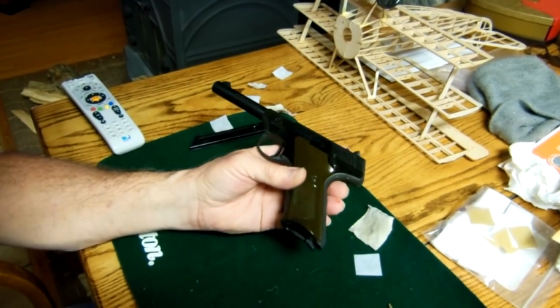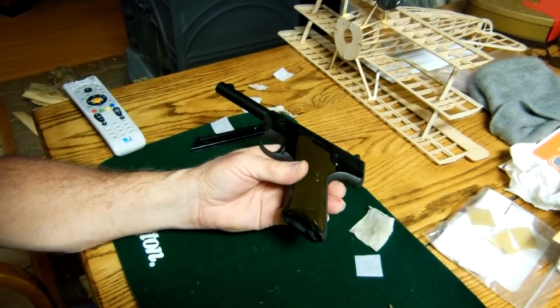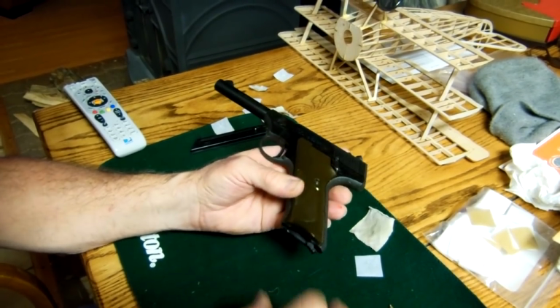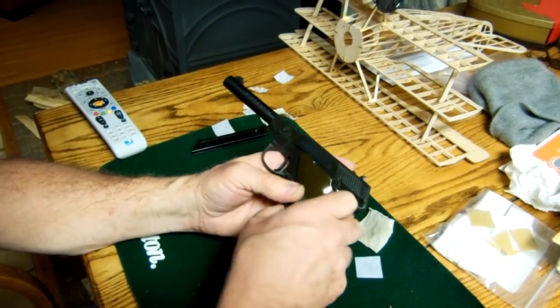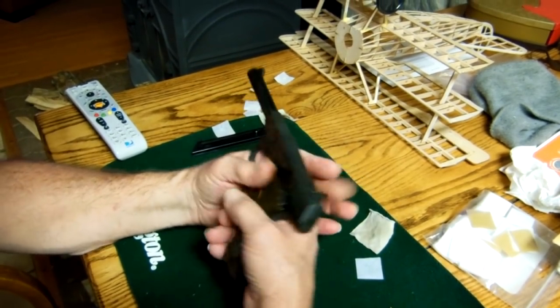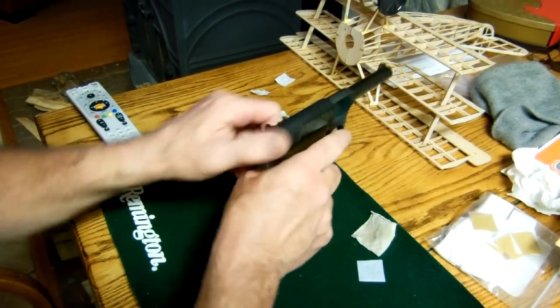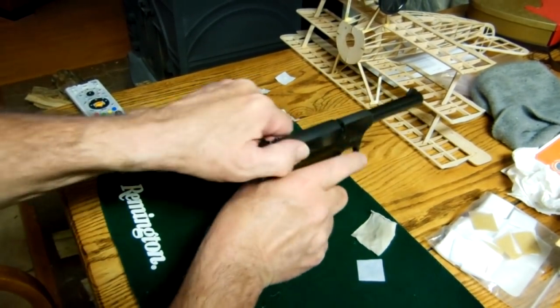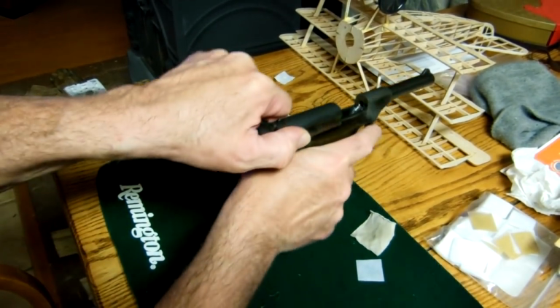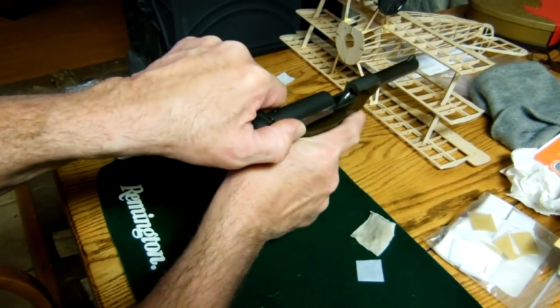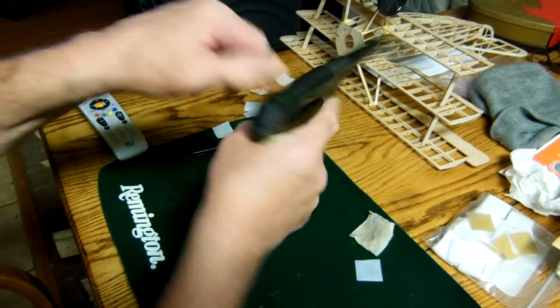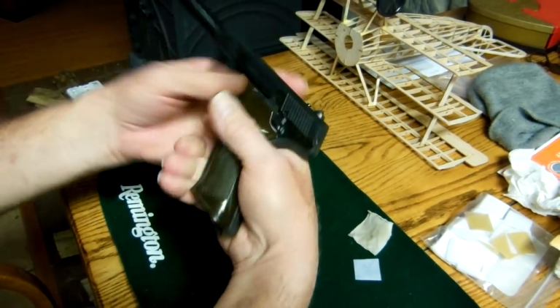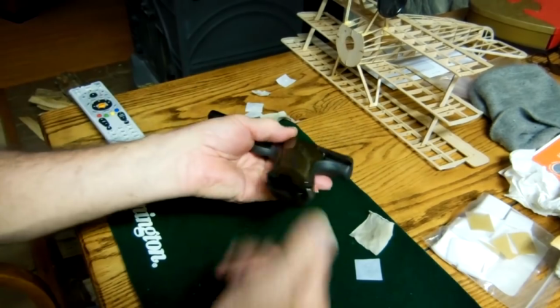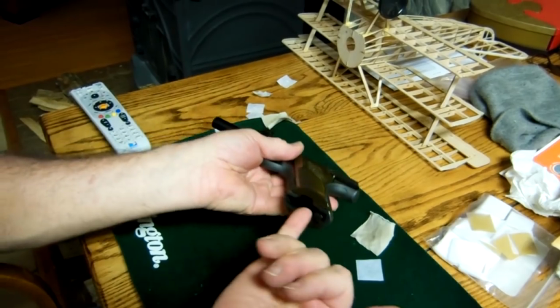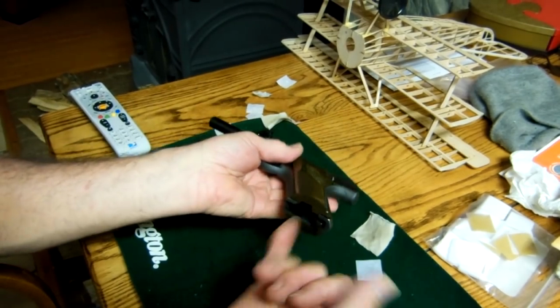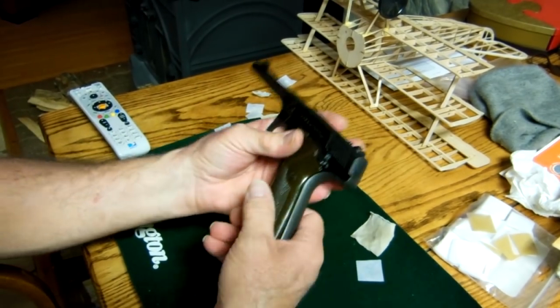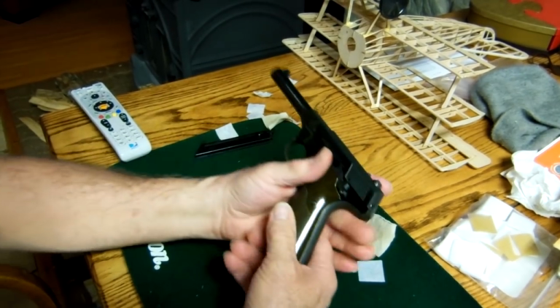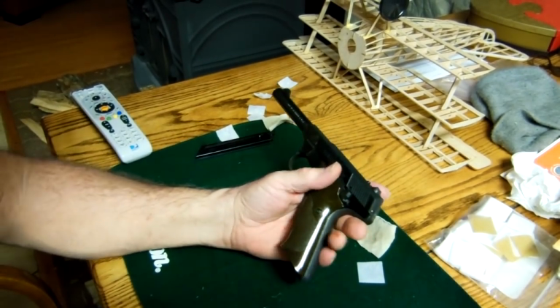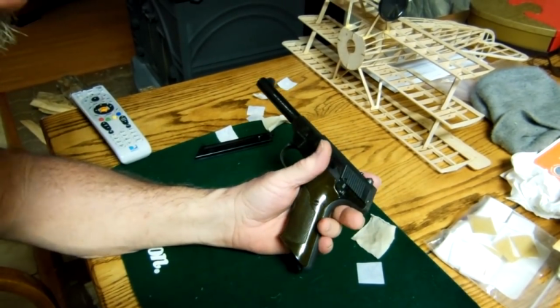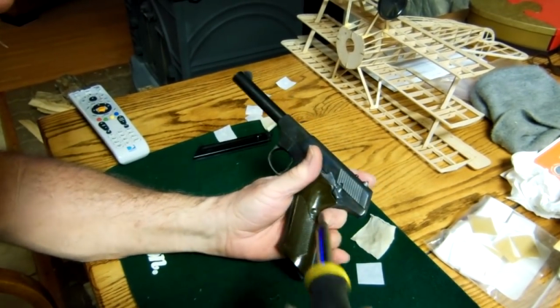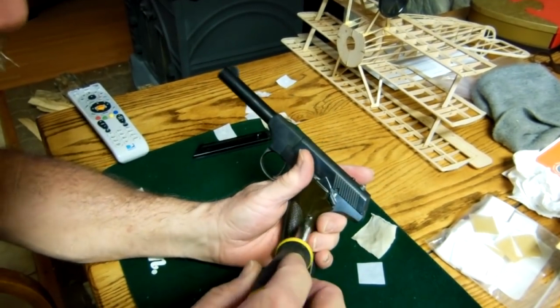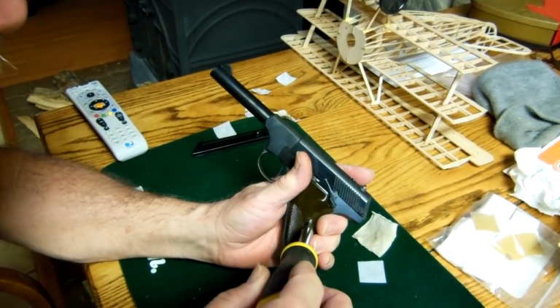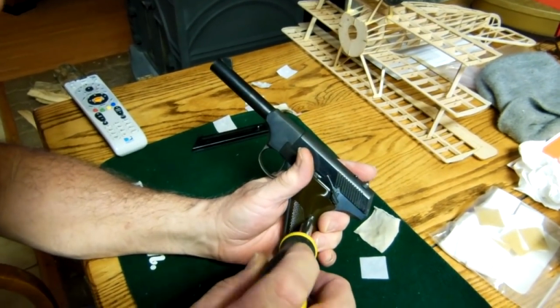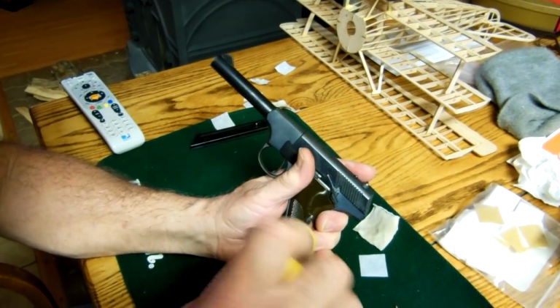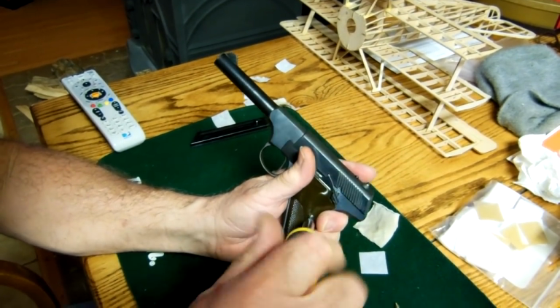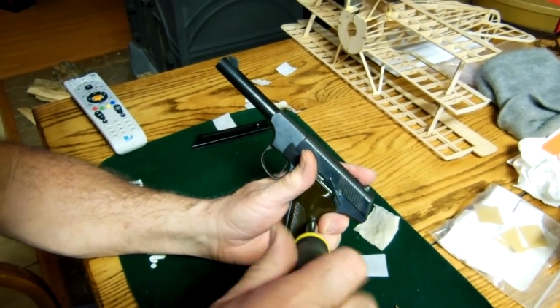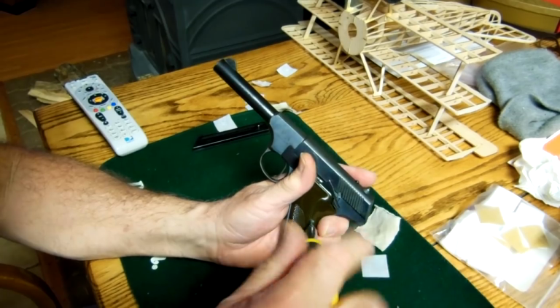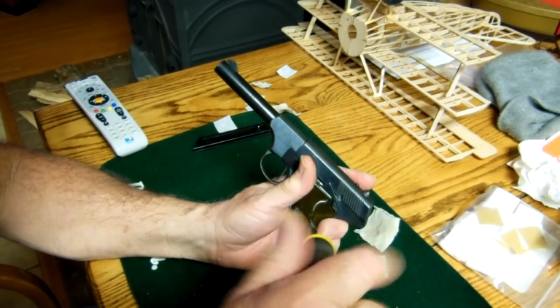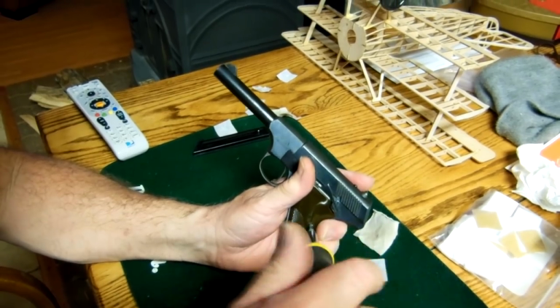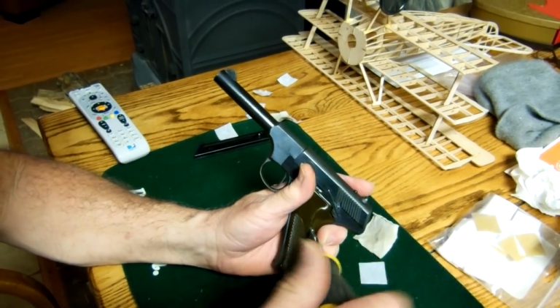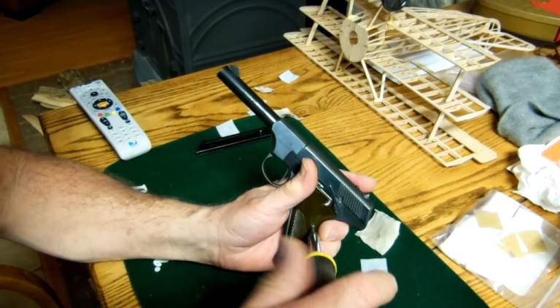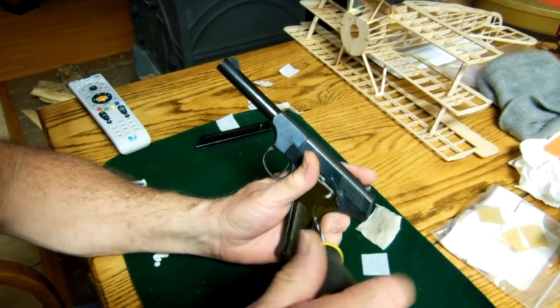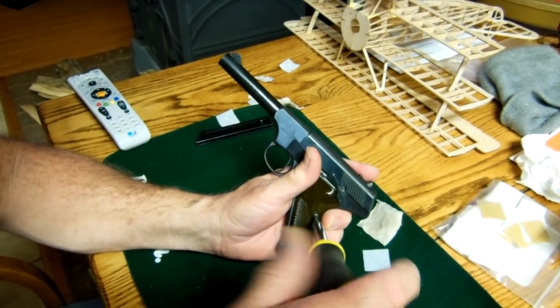First, make sure the gun is unloaded. Magazine is clear. Take the two side scales off with a common screwdriver.